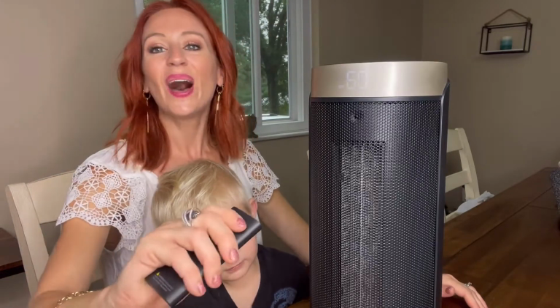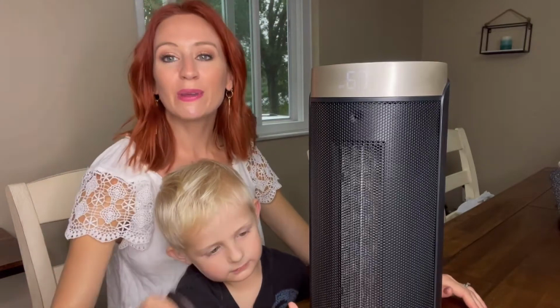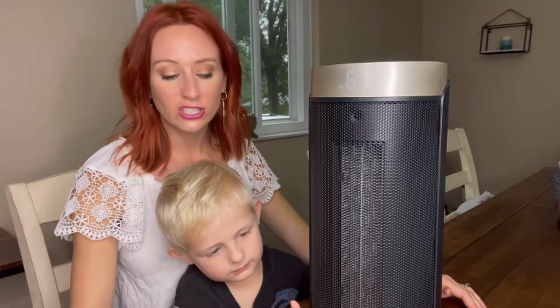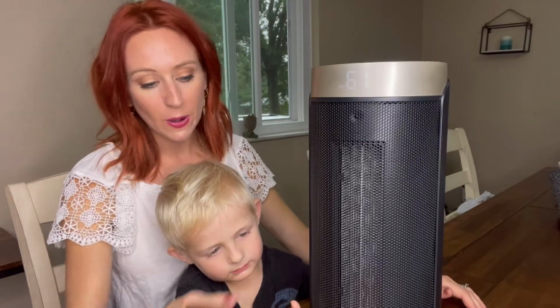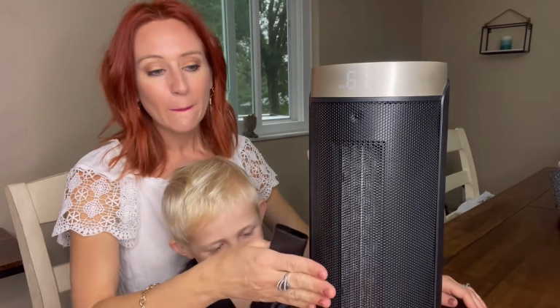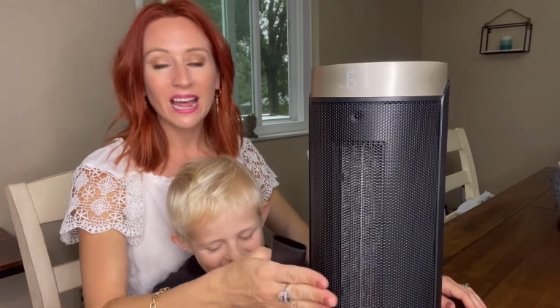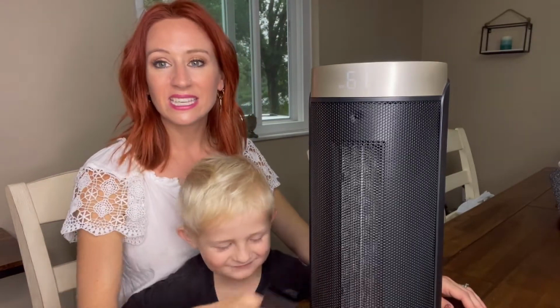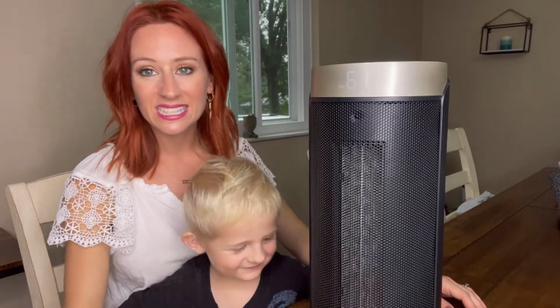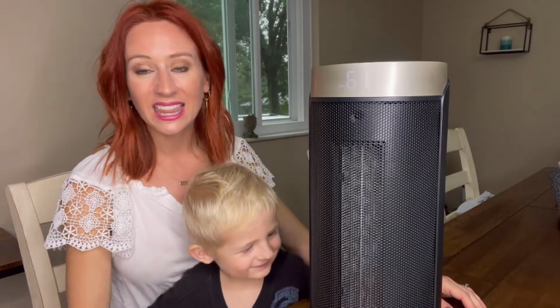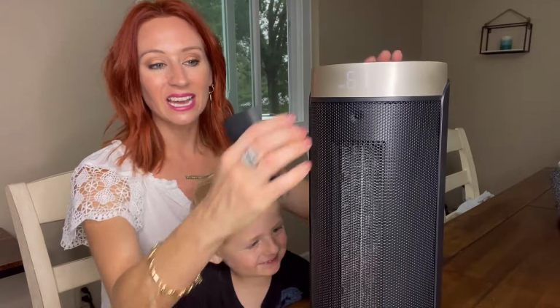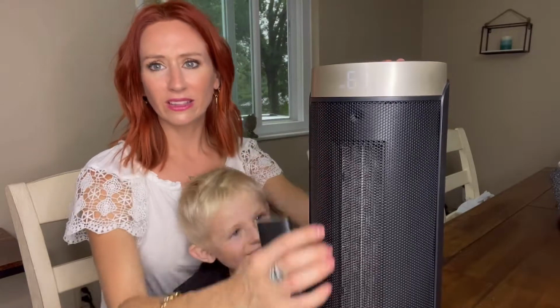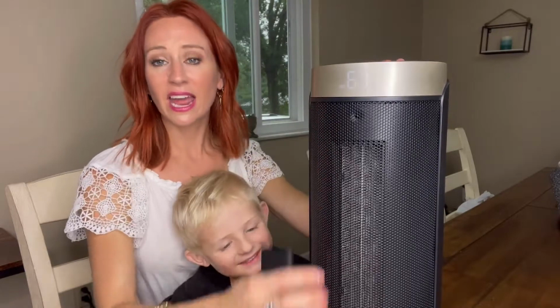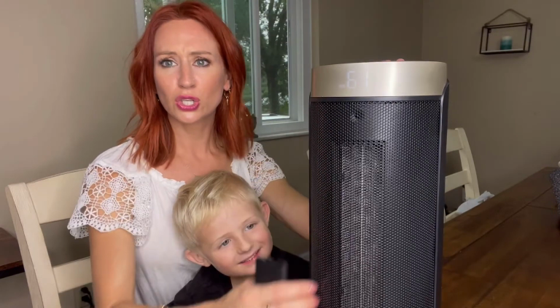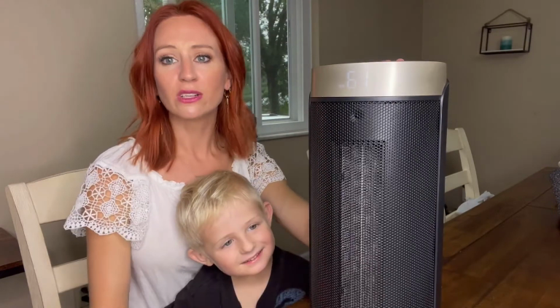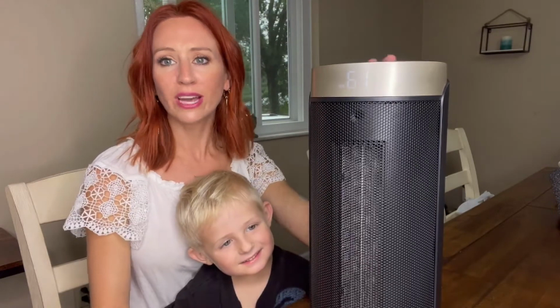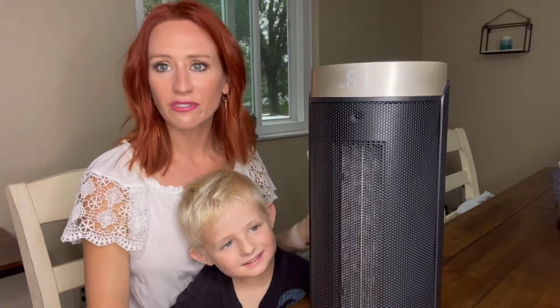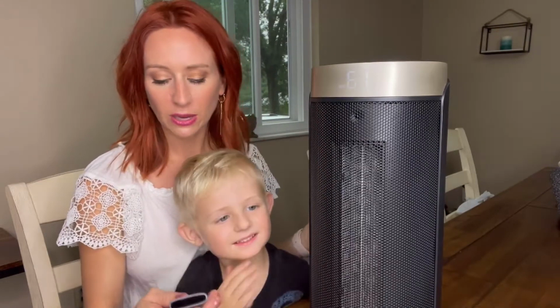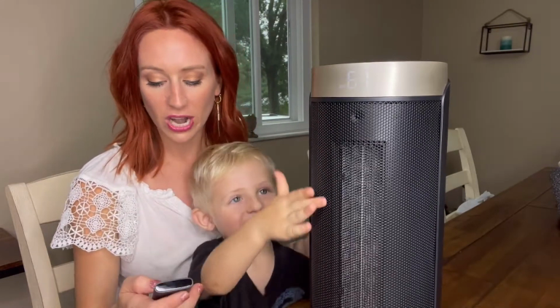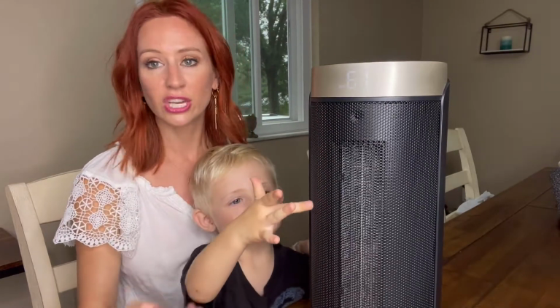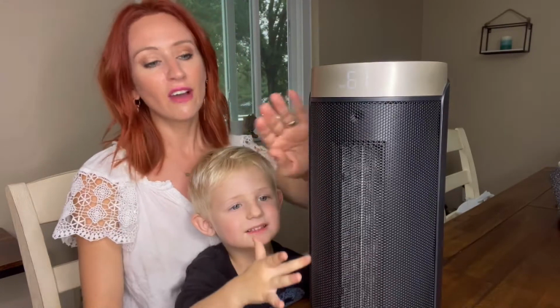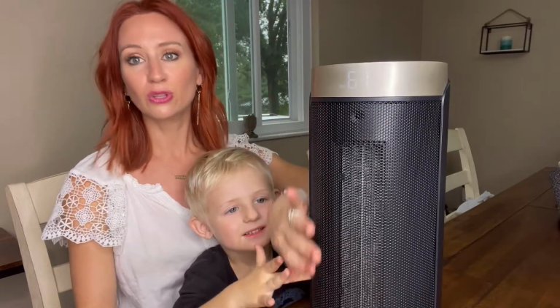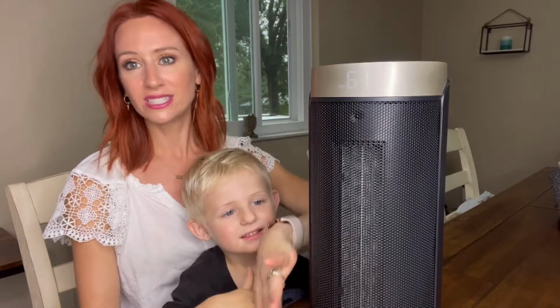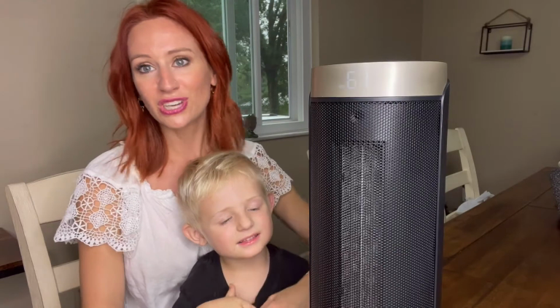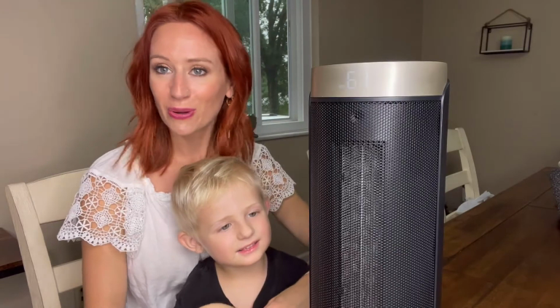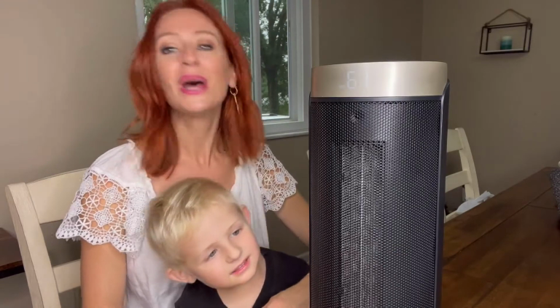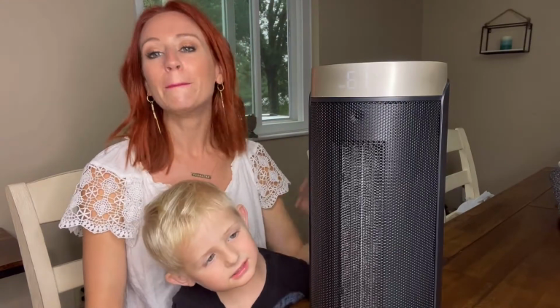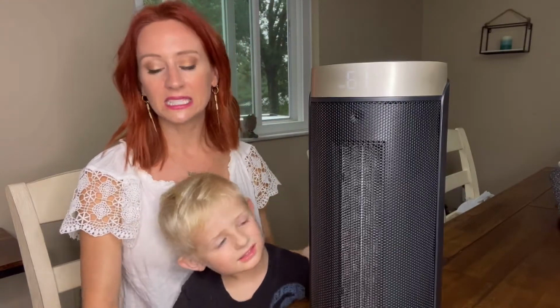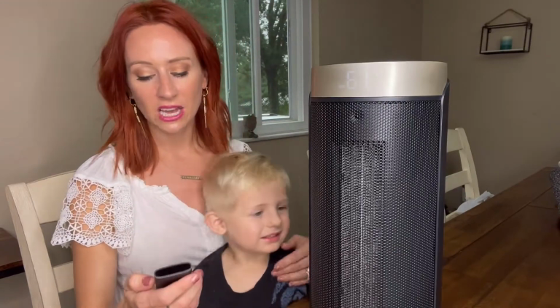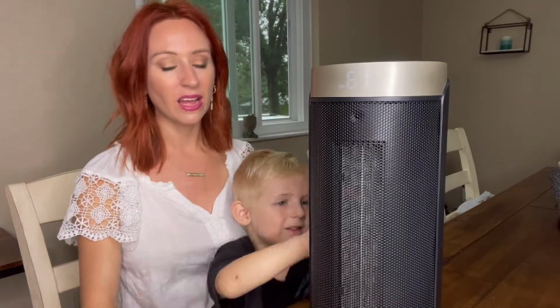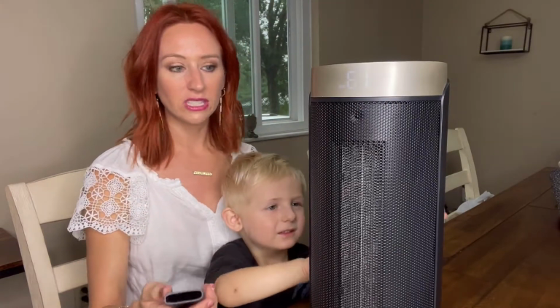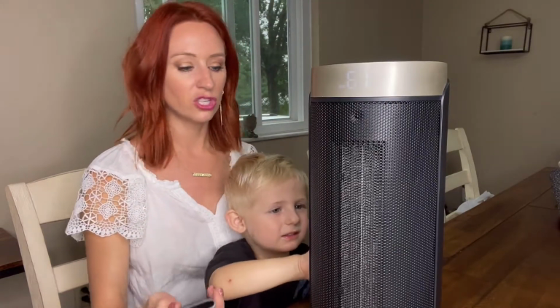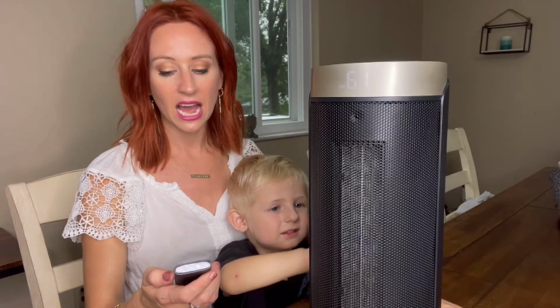You're going to be able to change the timer. I do like the fact that it has this grille as well, in case you have kids that want to try to touch it. Obviously I don't advise touching the front part of it, but it is nice. I love the safety features that it has.